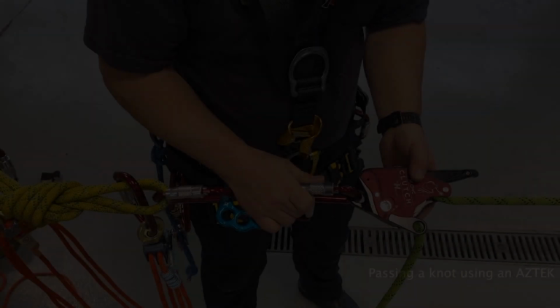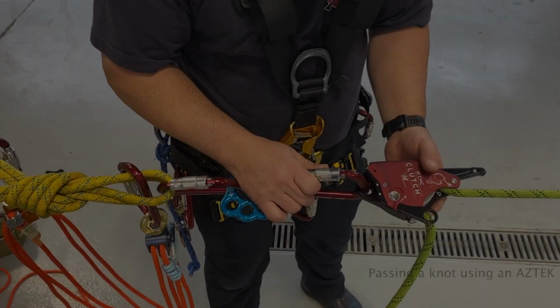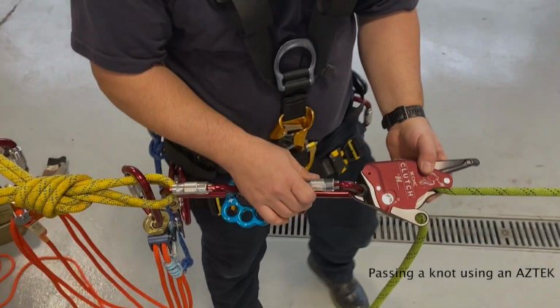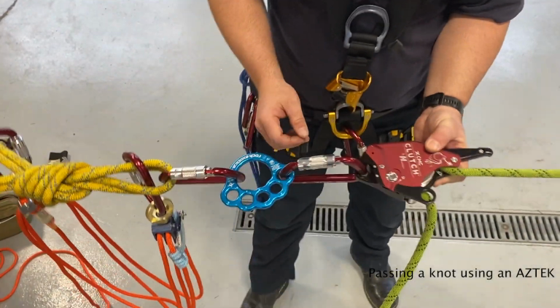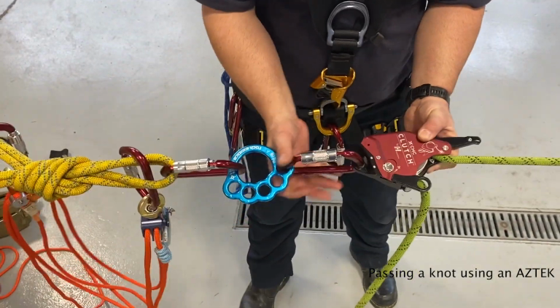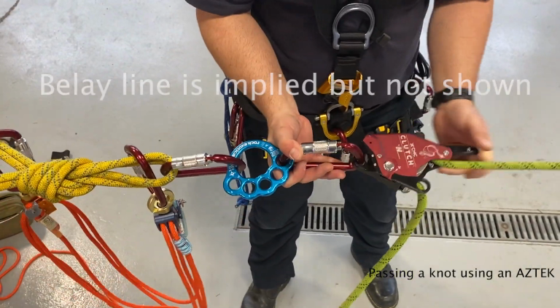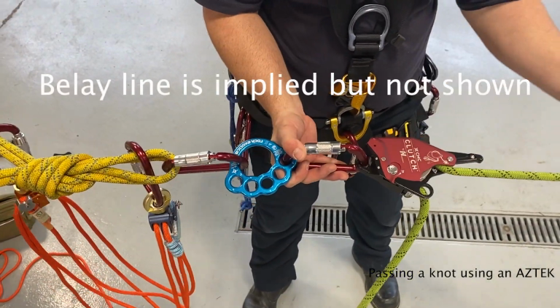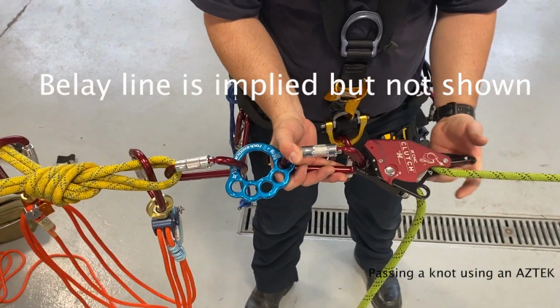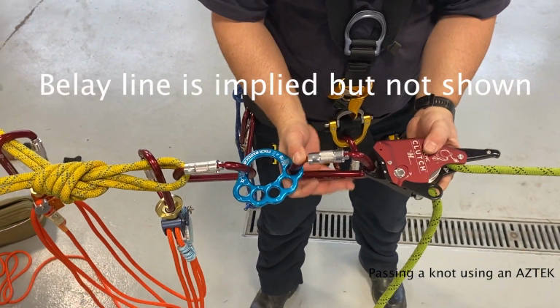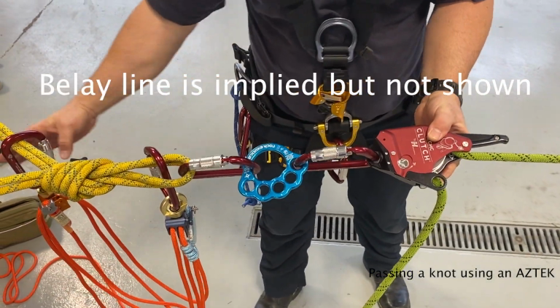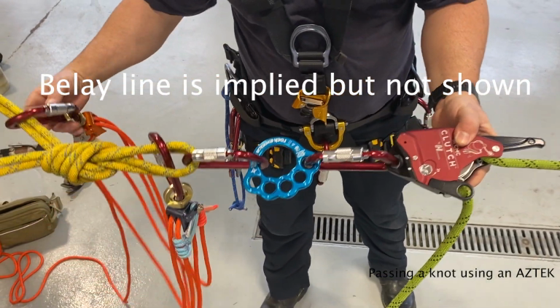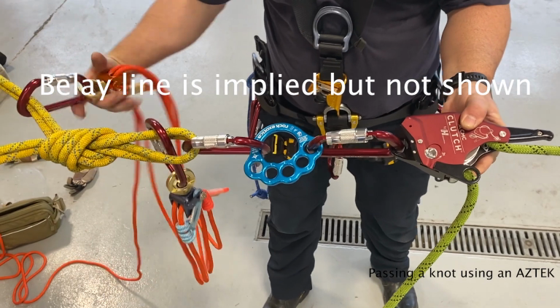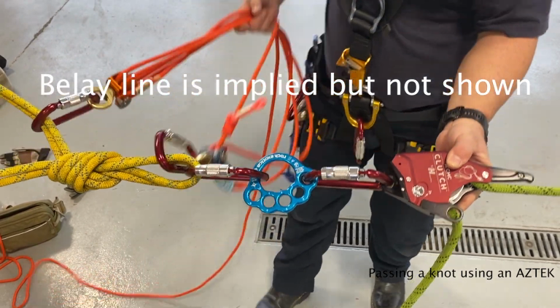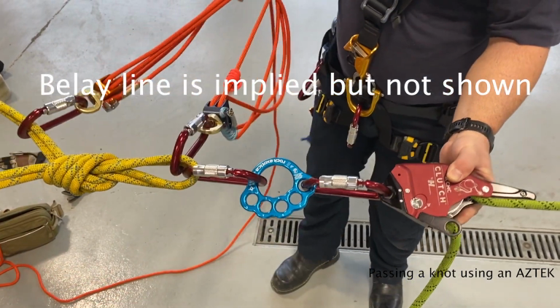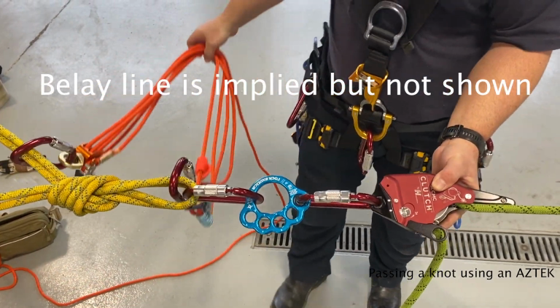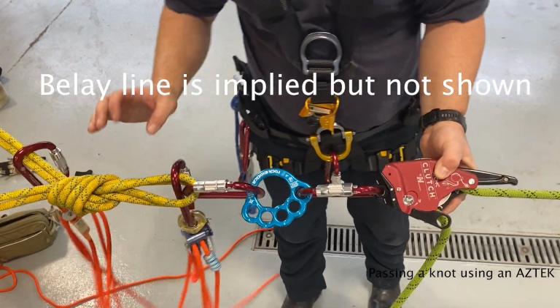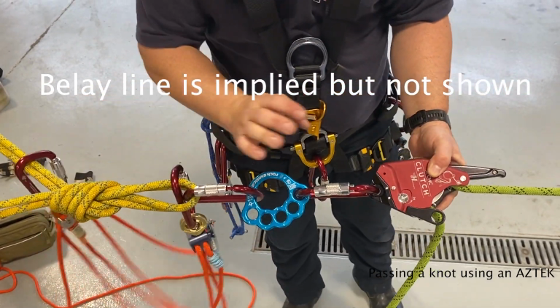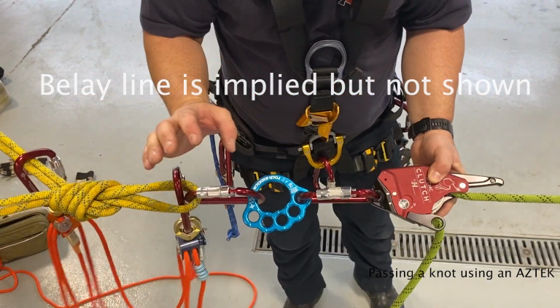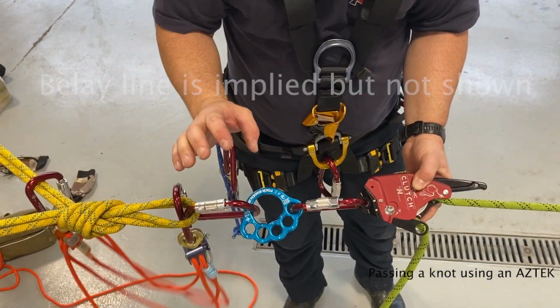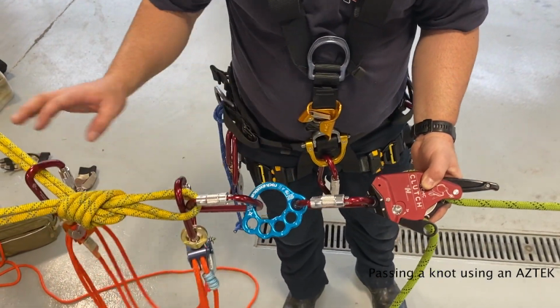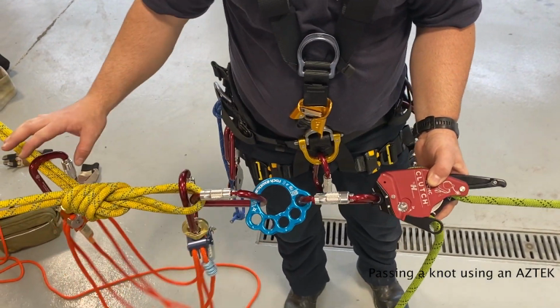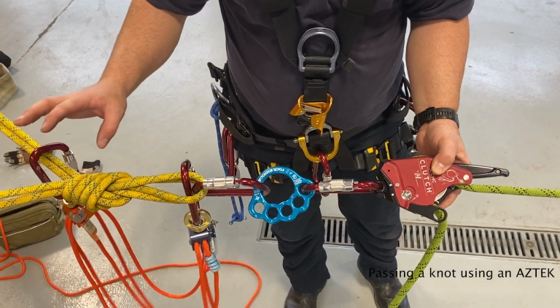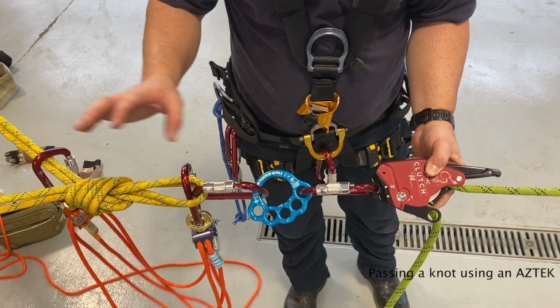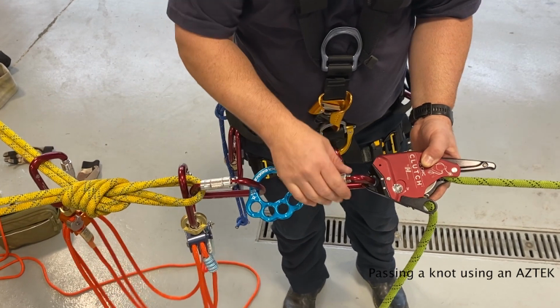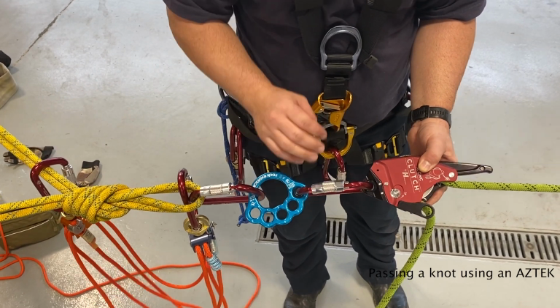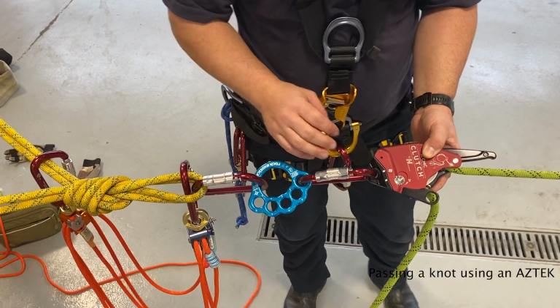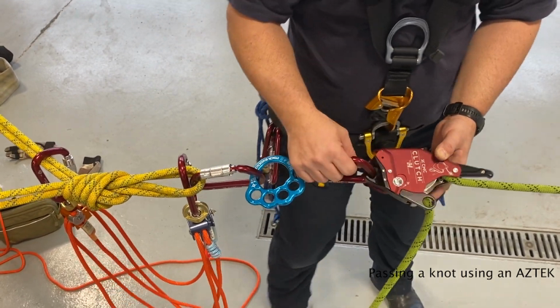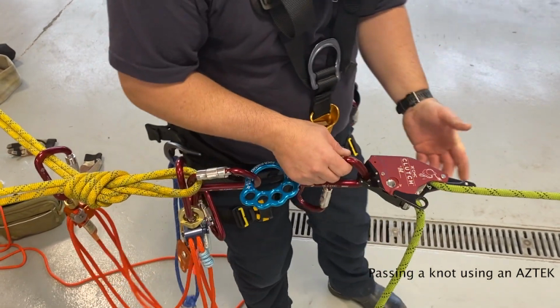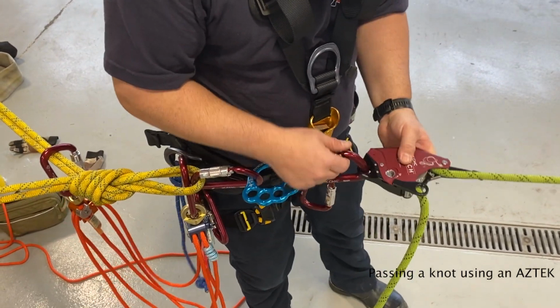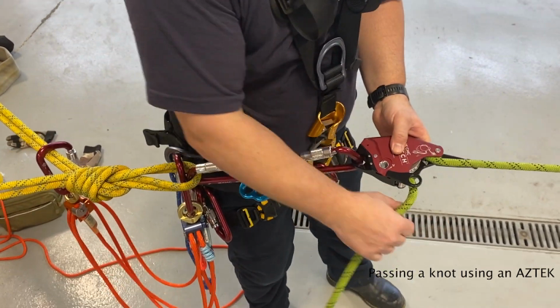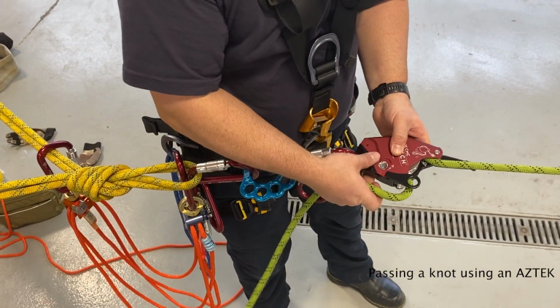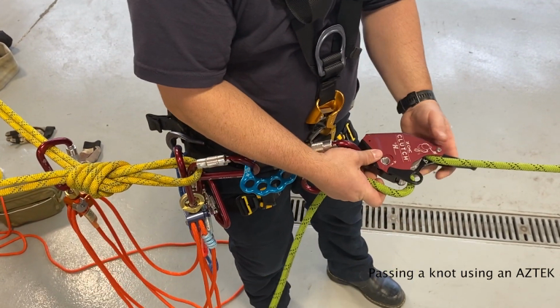Today we're going to be demonstrating passing a knot, lowering and hauling using the clutch and the Aztec kit. There are a lot of different ways that you can pass a knot, but this is one of the most simple and versatile ways. First, we'll demonstrate passing a knot while lowering.